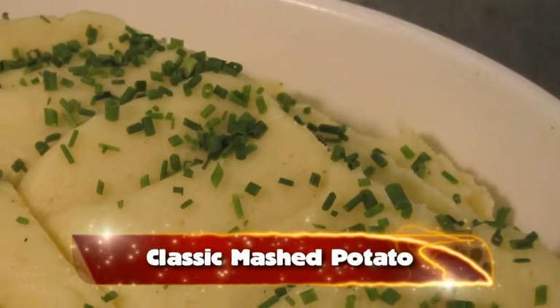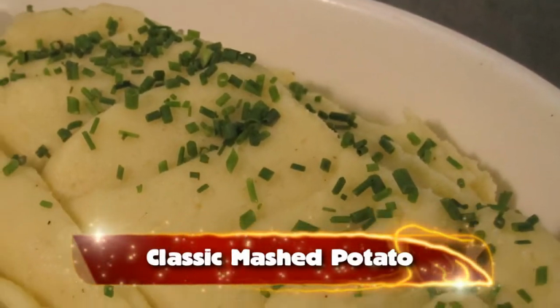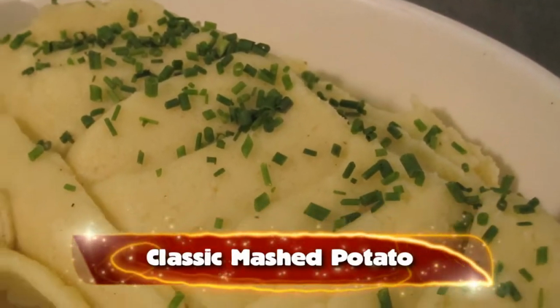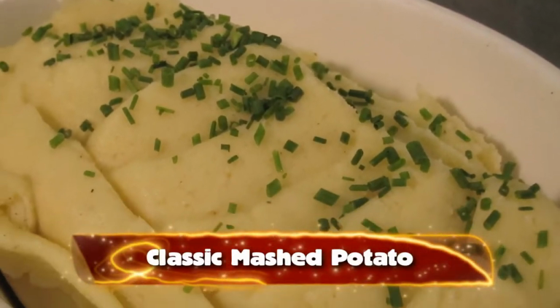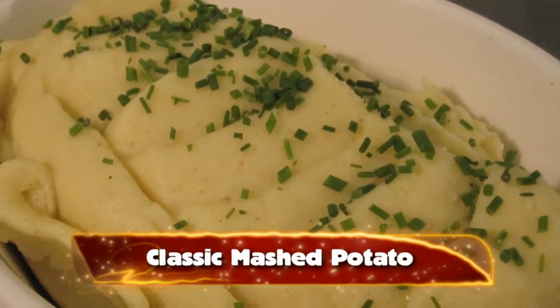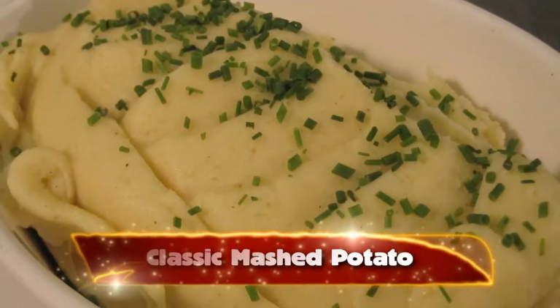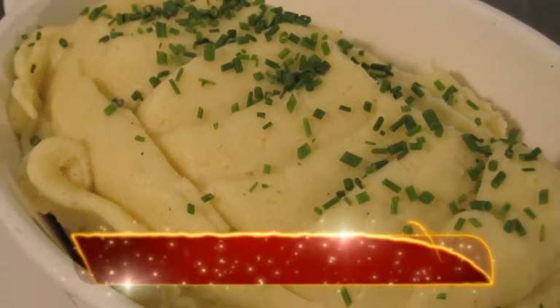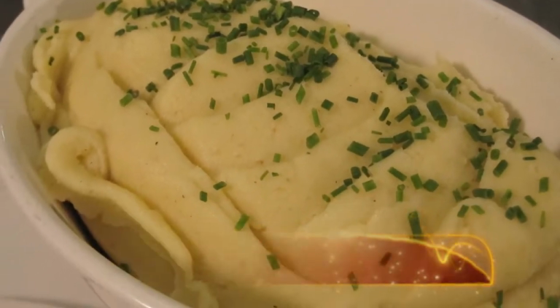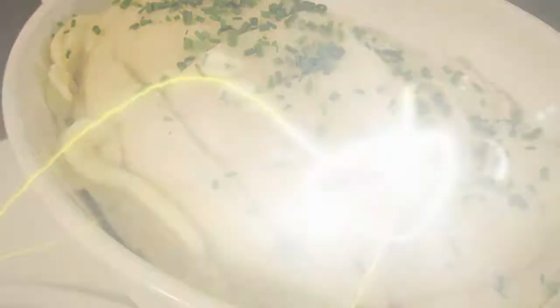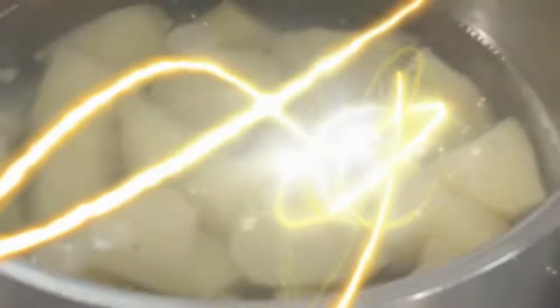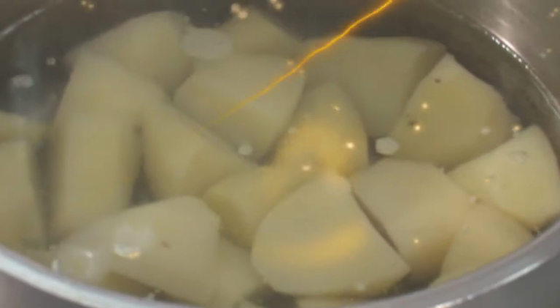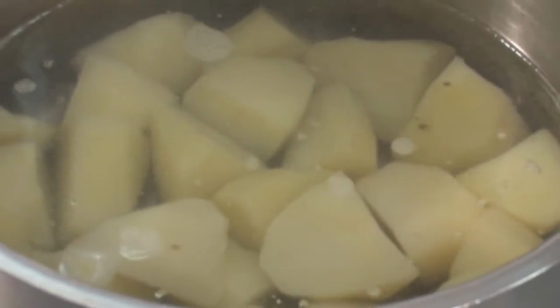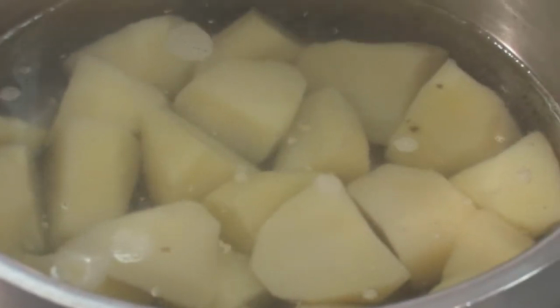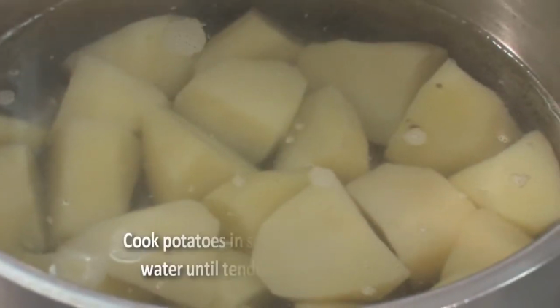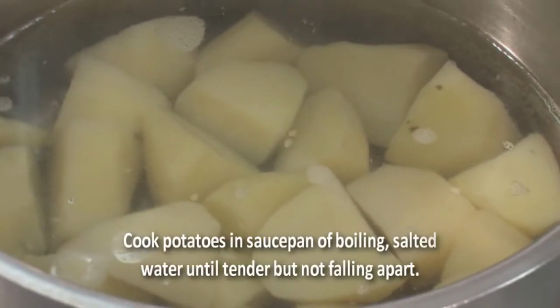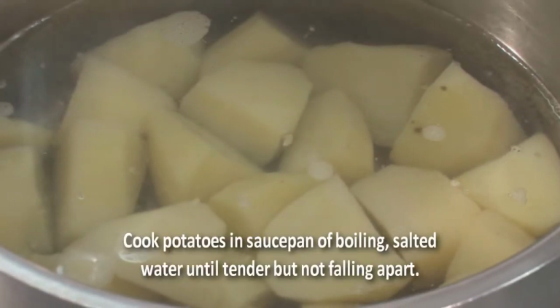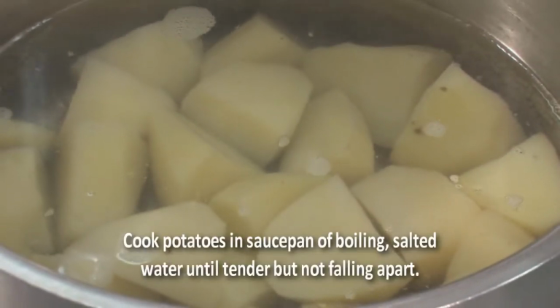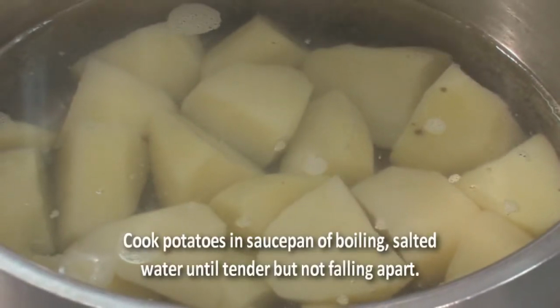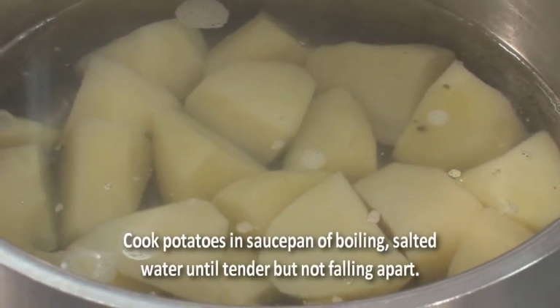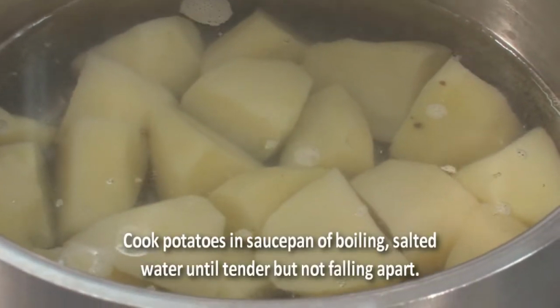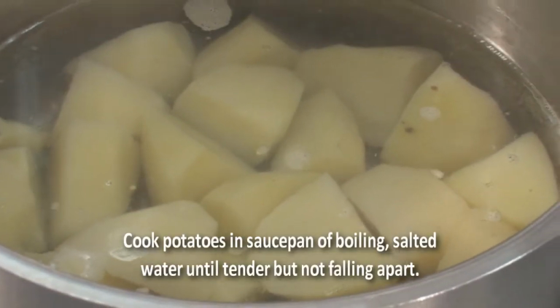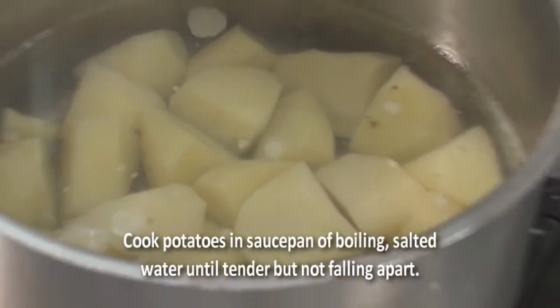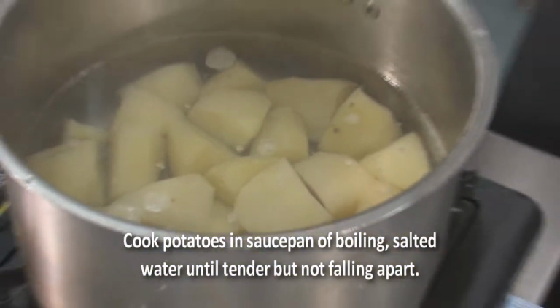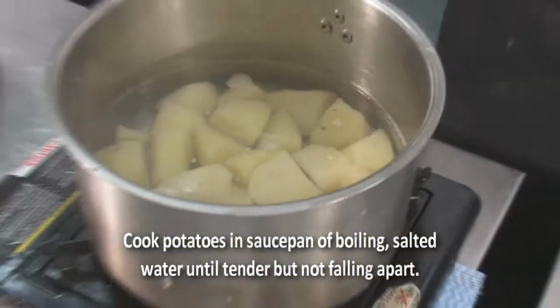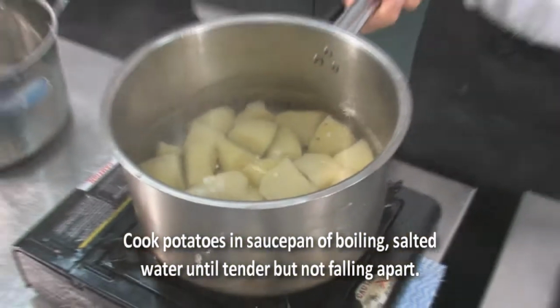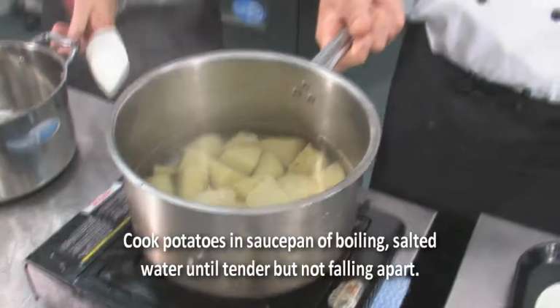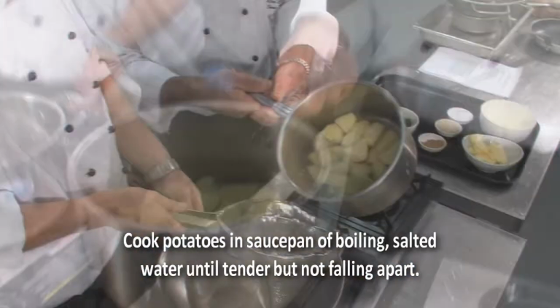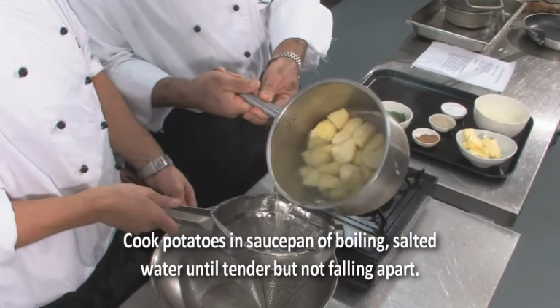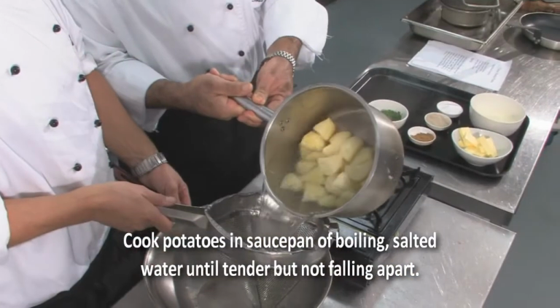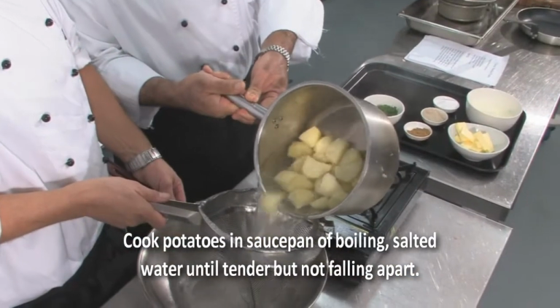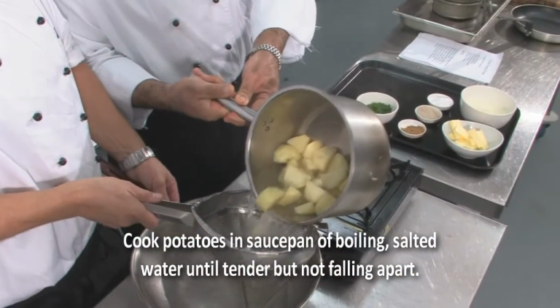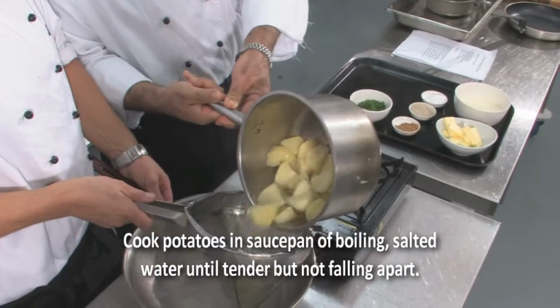Now we're making mash-futai-toh. First, we boil the futai-toh for about 20 minutes, then after we strain it from the water.